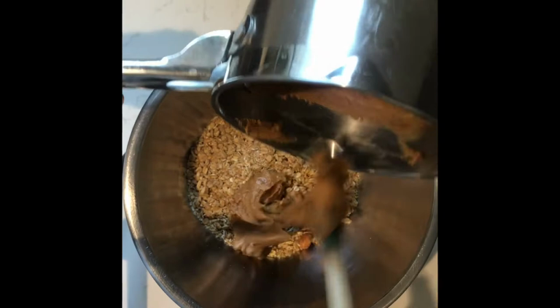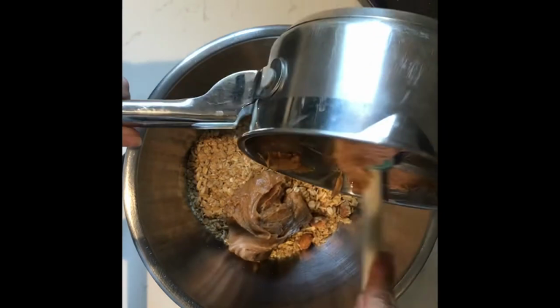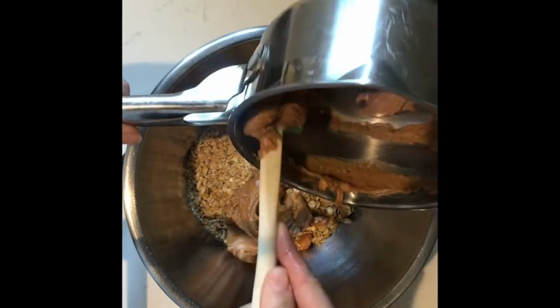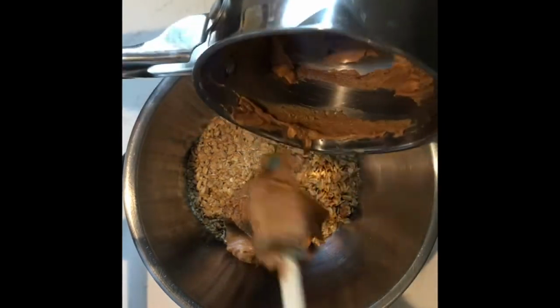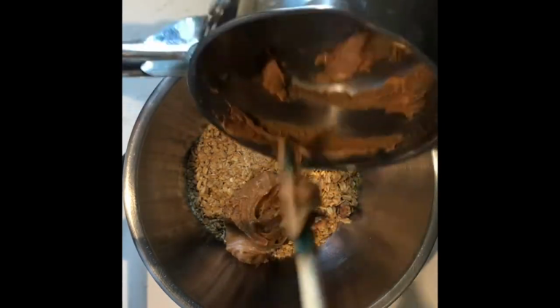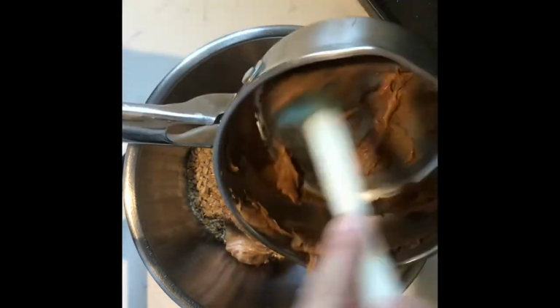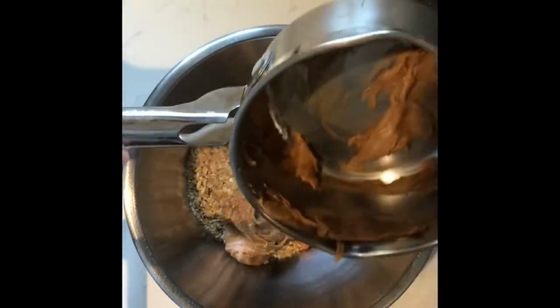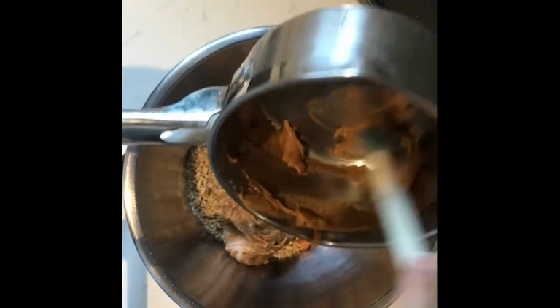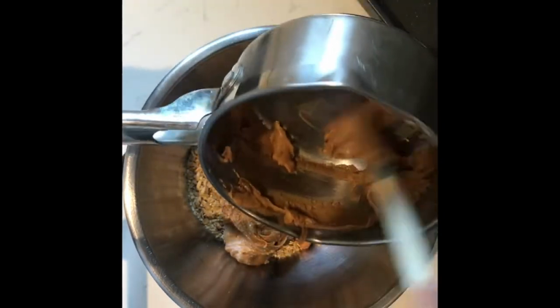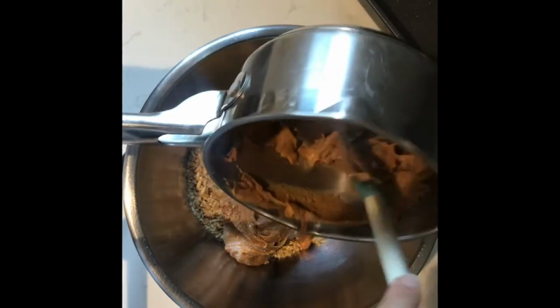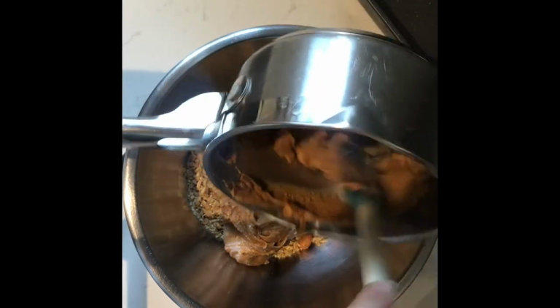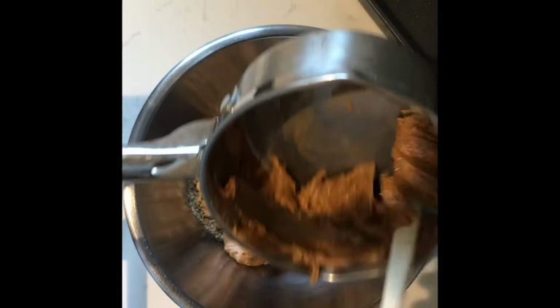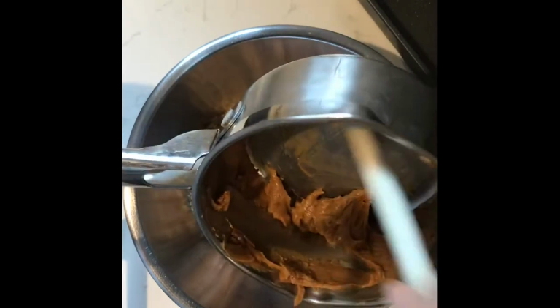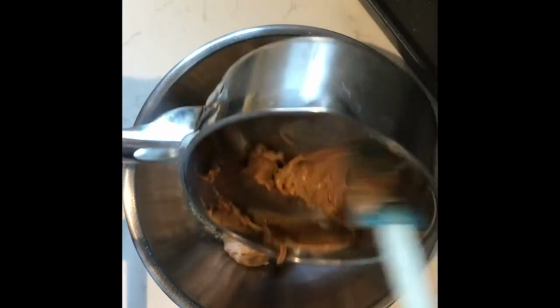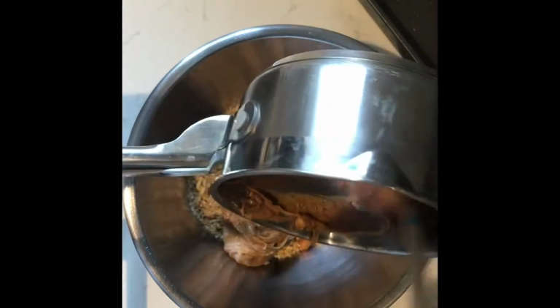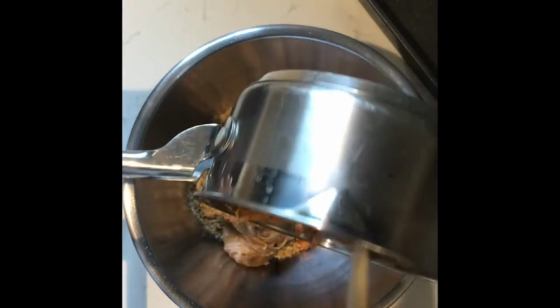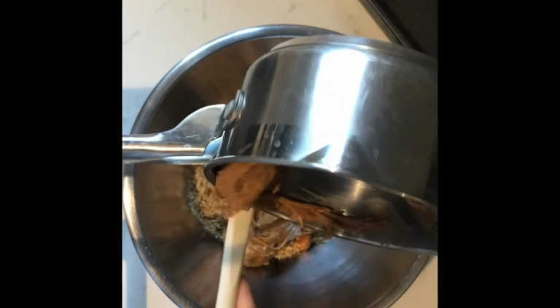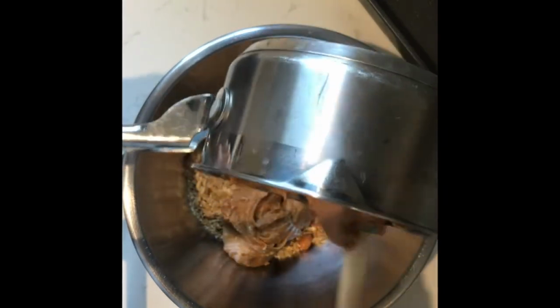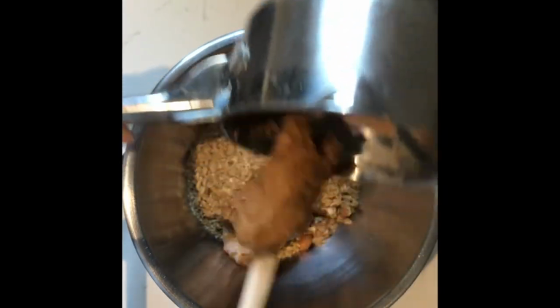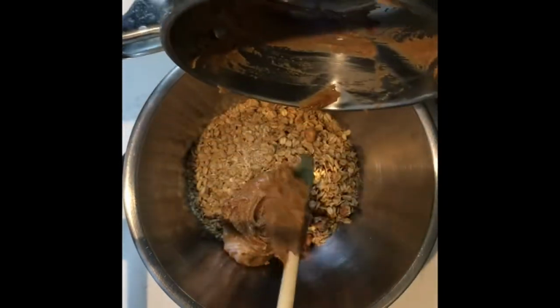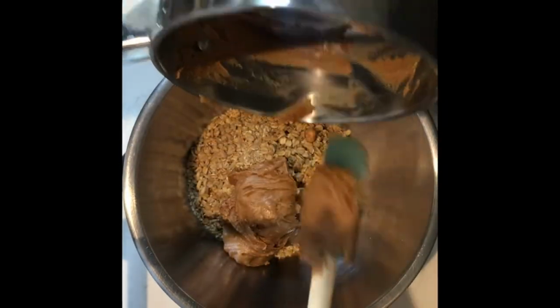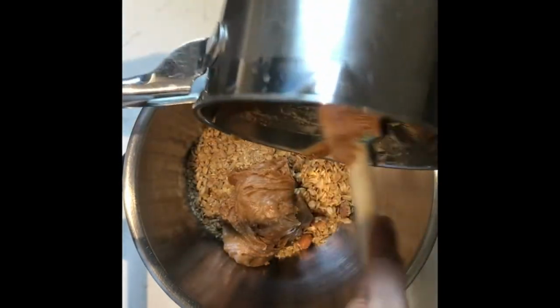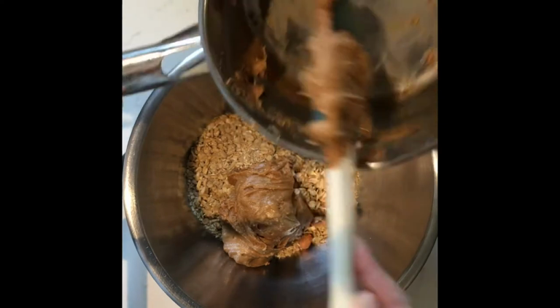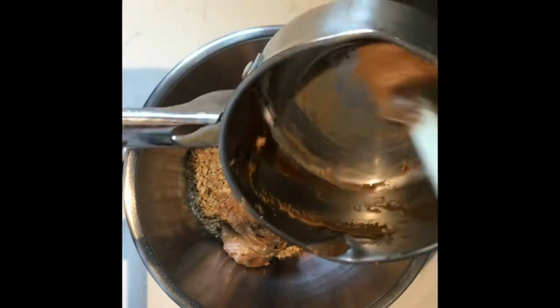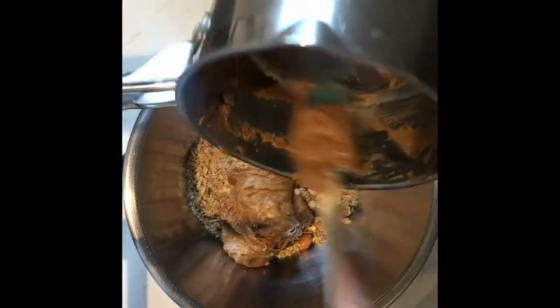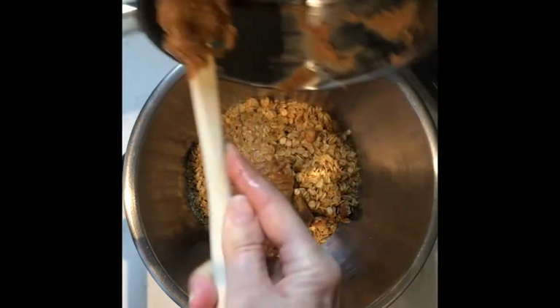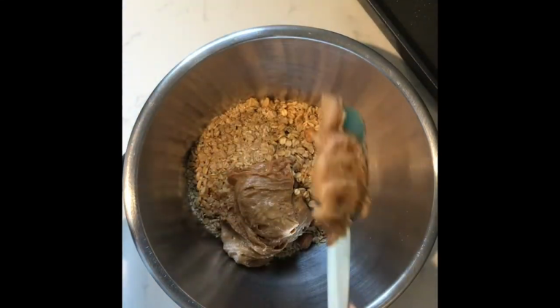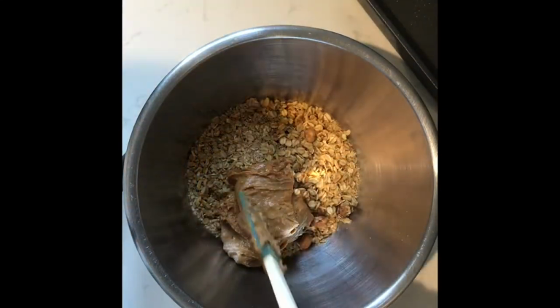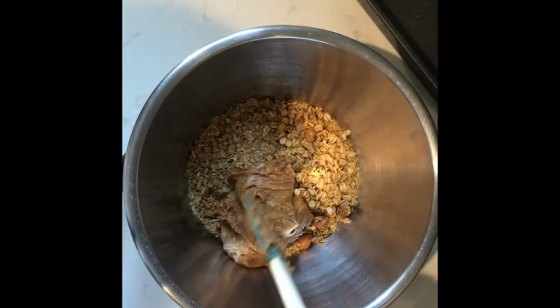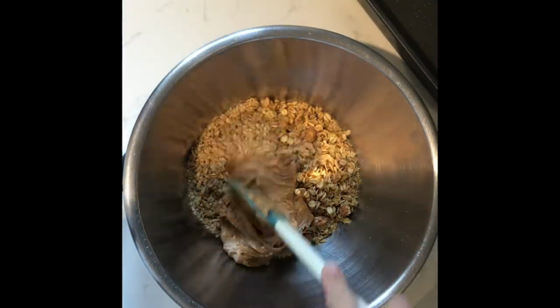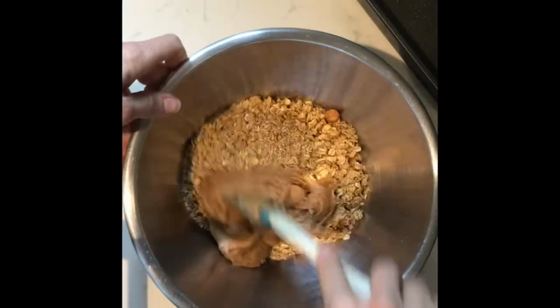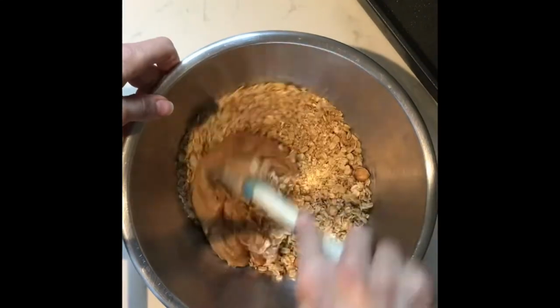This part might get a little frustrating, and if you choose to melt your peanut butter you can, but you don't need to as long as you're patient. Once you have all of your peanut butter into your bowl, you're going to start the mixing process. This is just going to take a little bit of patience.